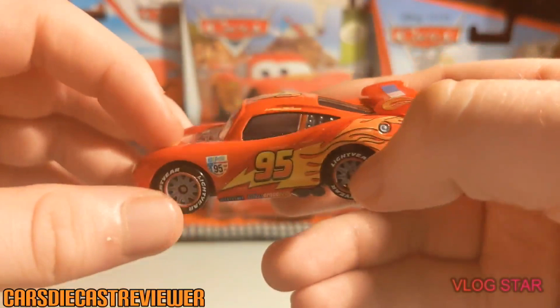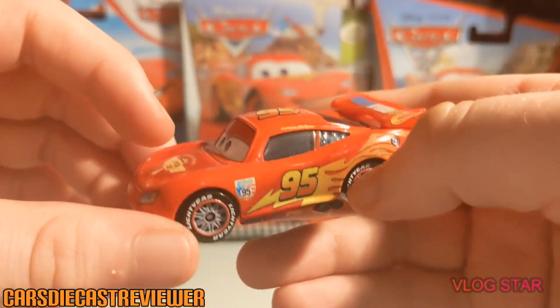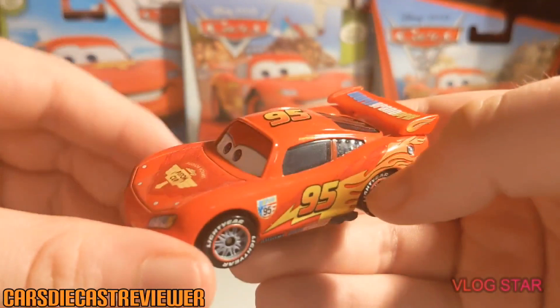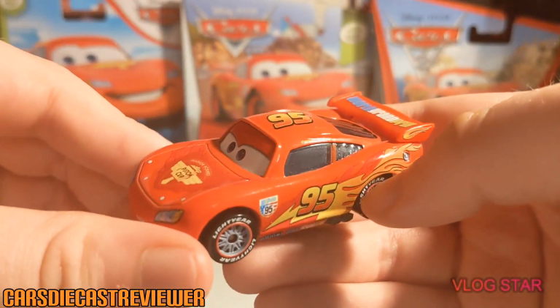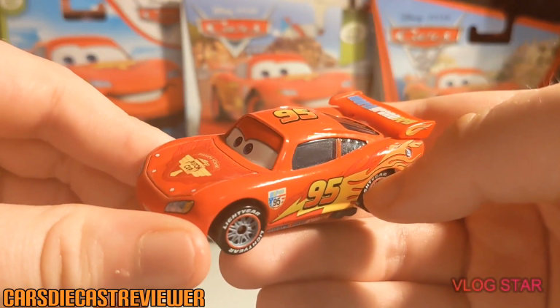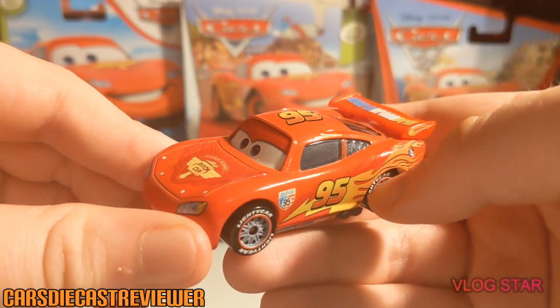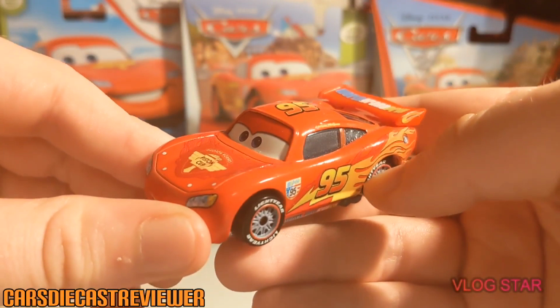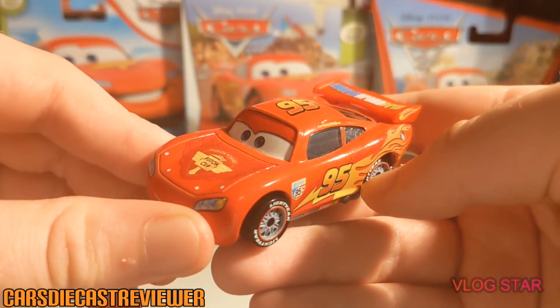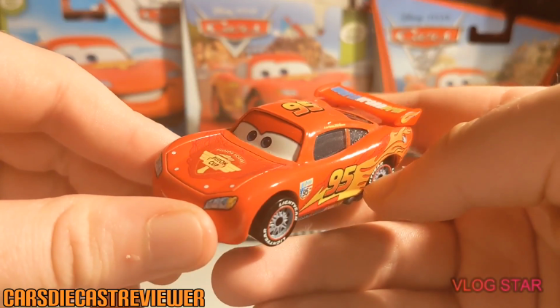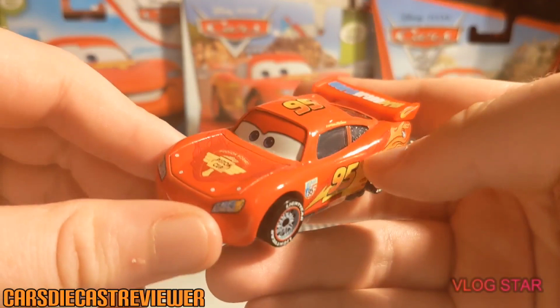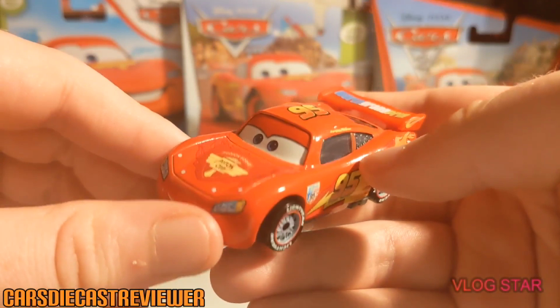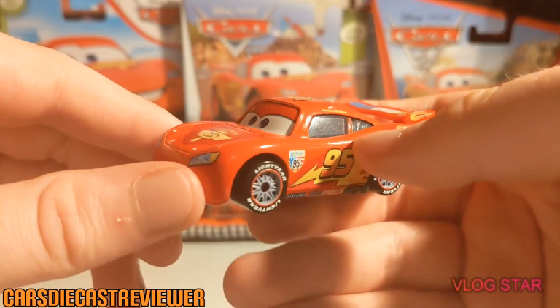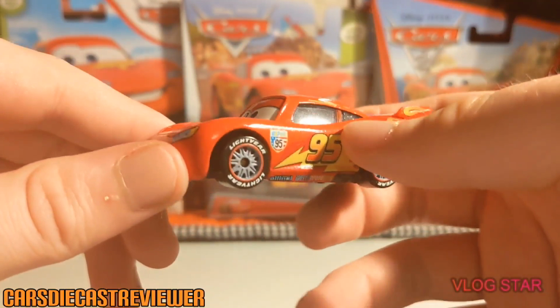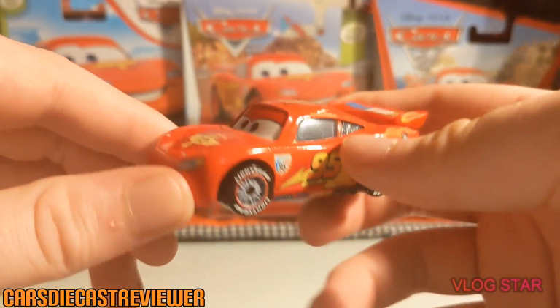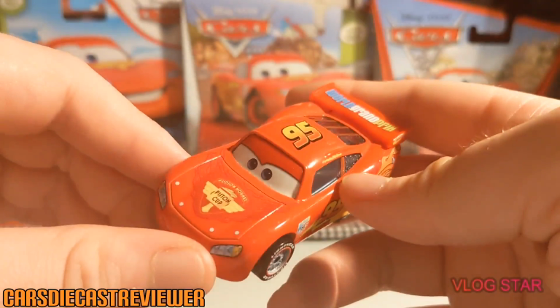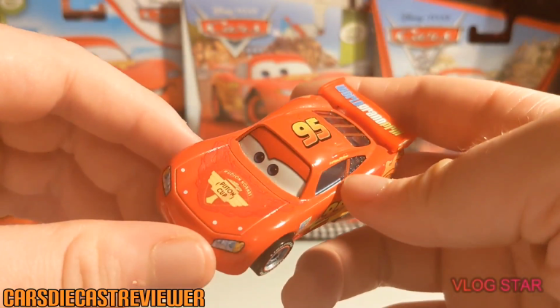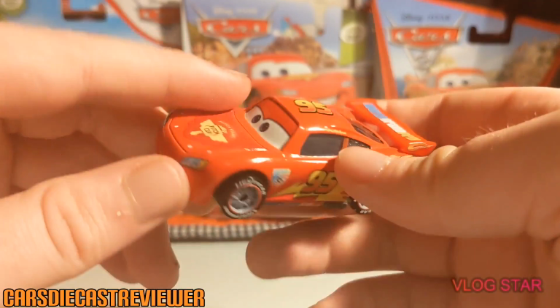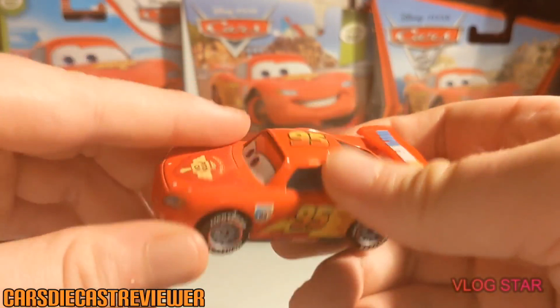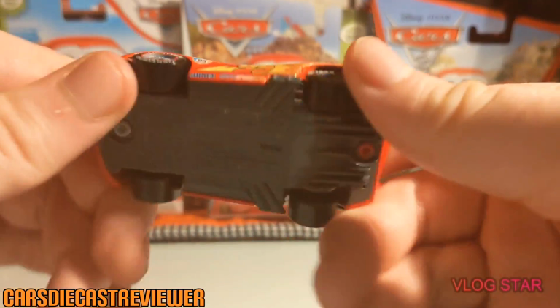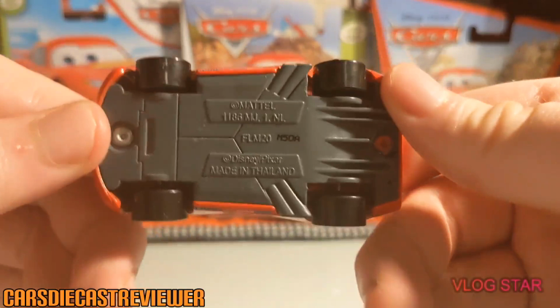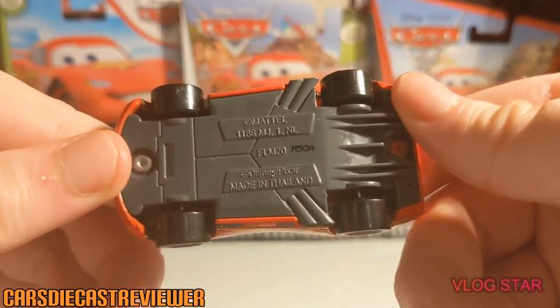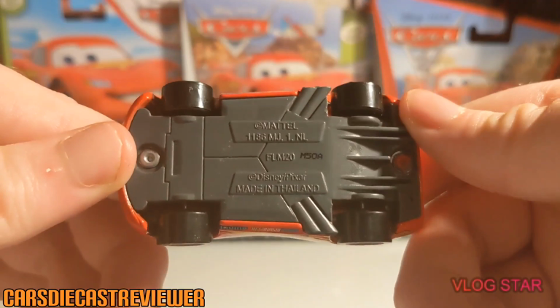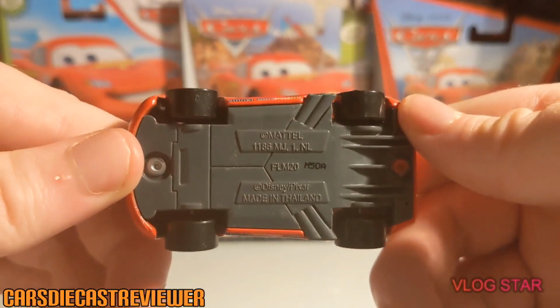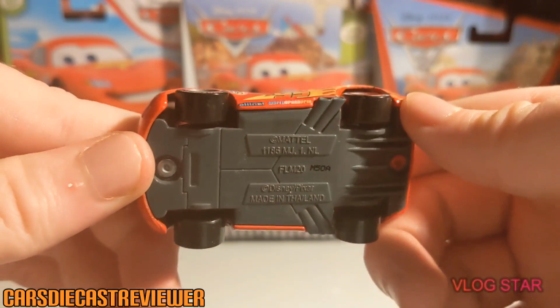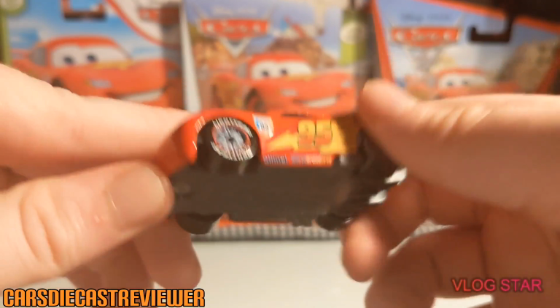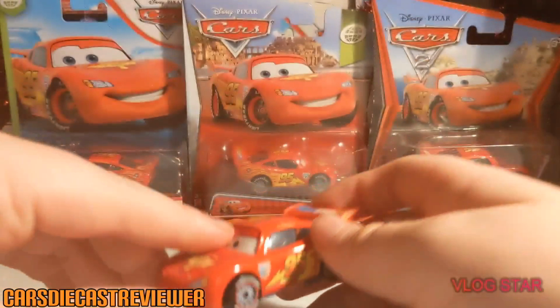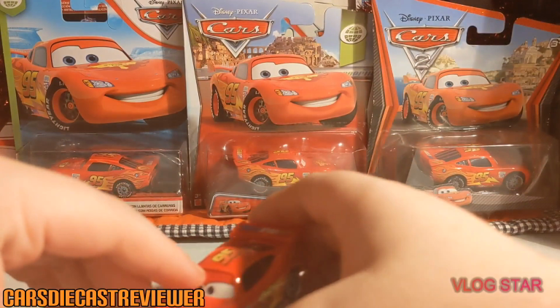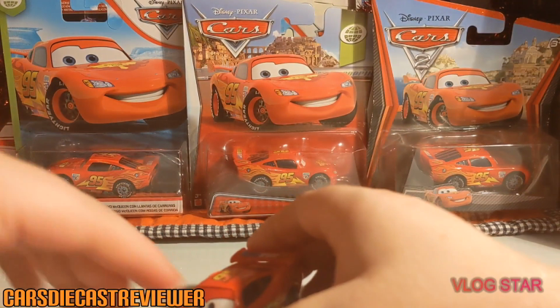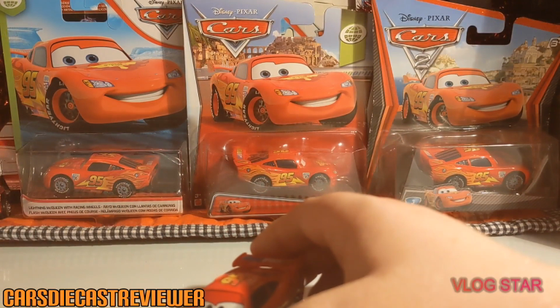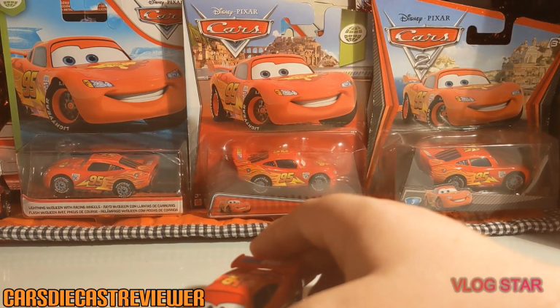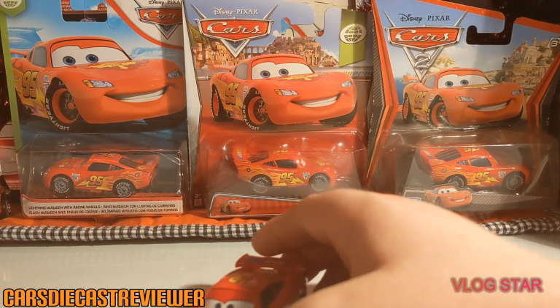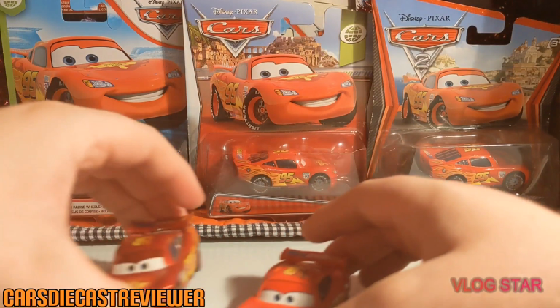We all know that Lightning McQueen was never actually powered by Allinol — he was powered by Fillmore's fuel. Well, Sarge's fuel, but he stole it from Fillmore. And here is the base — as I did say, it was made in Thailand.